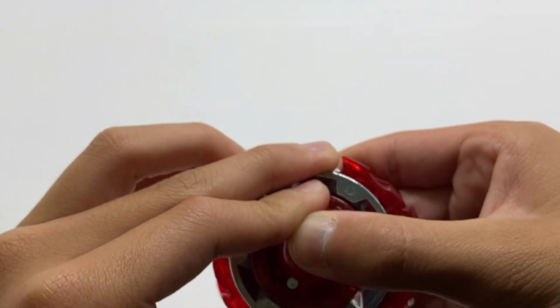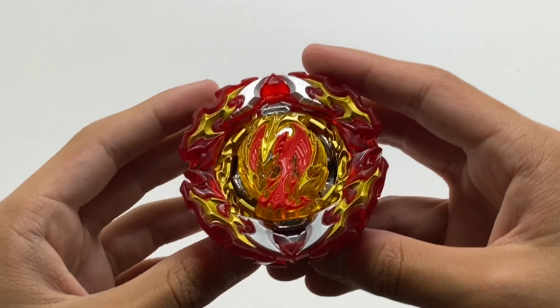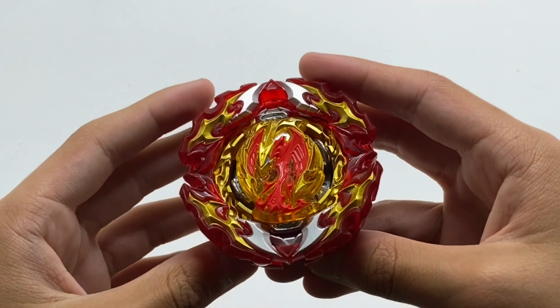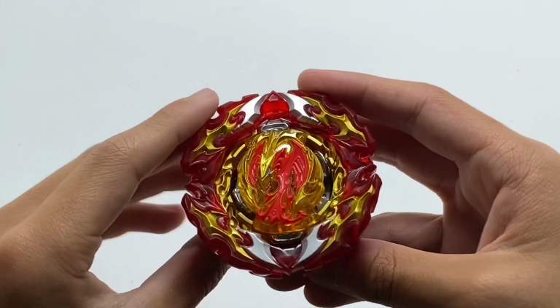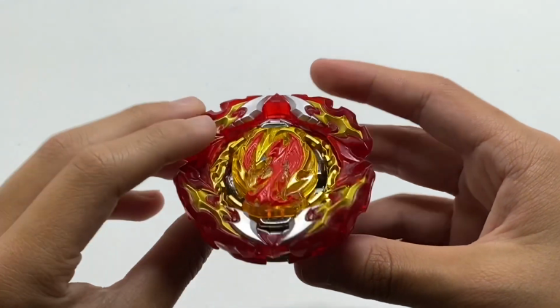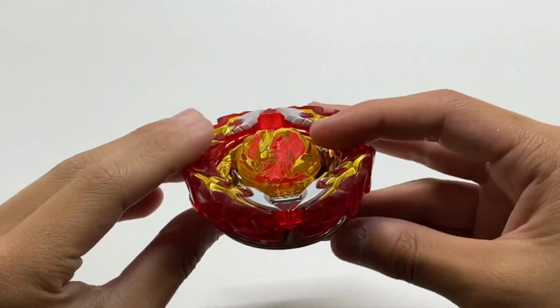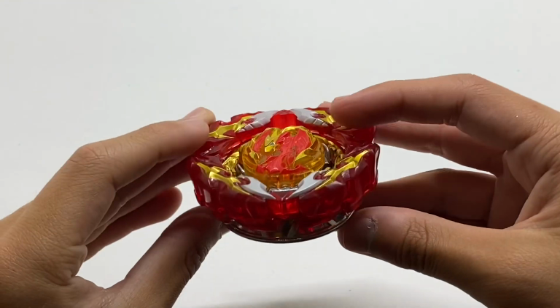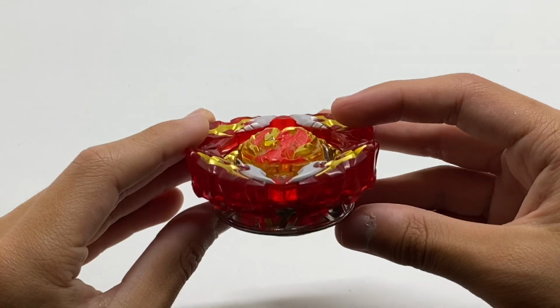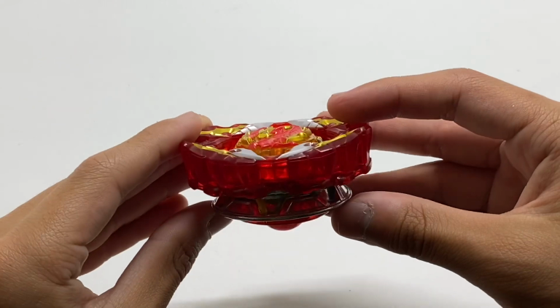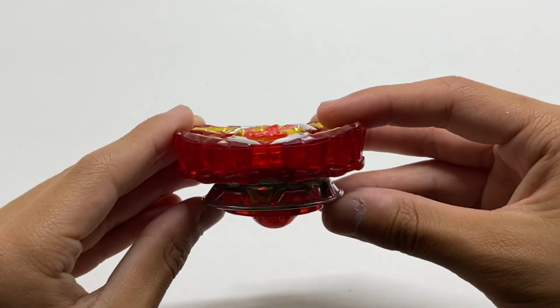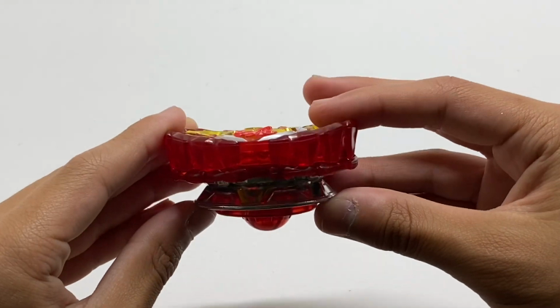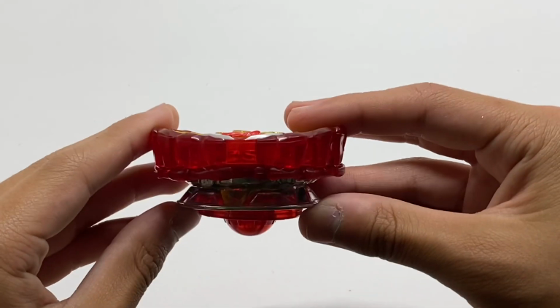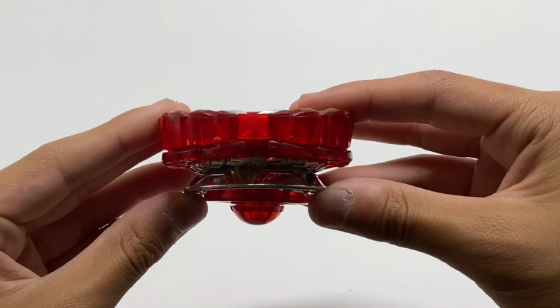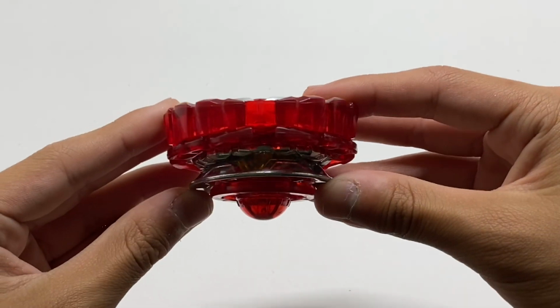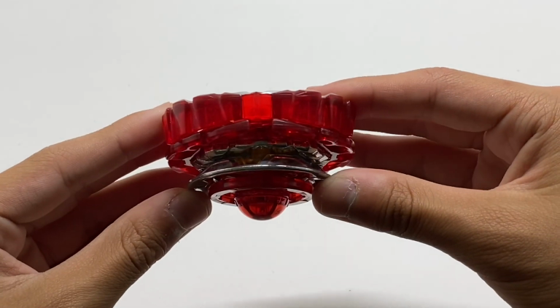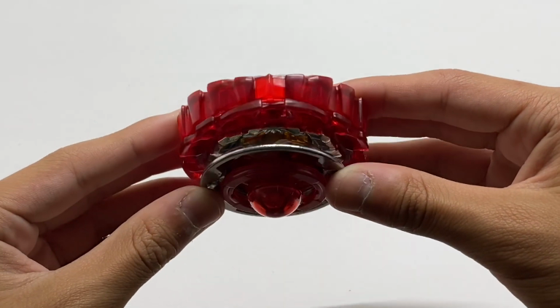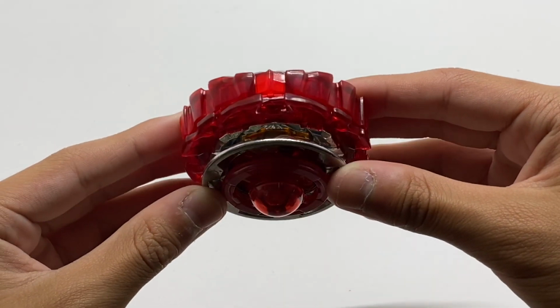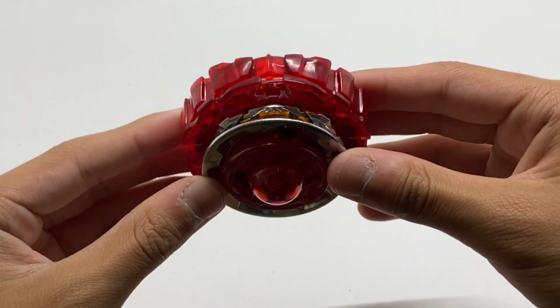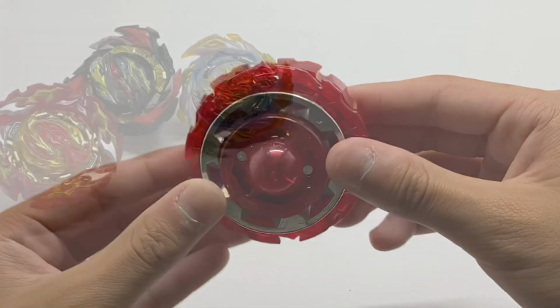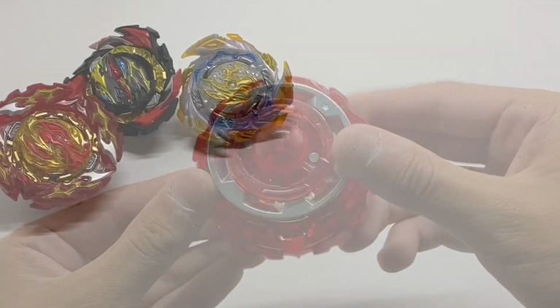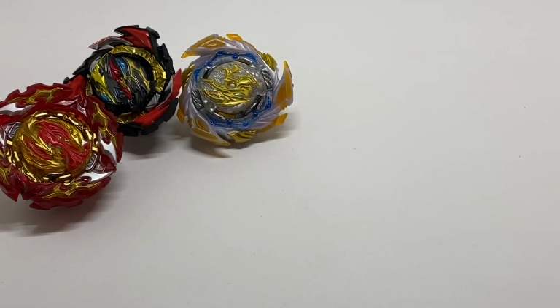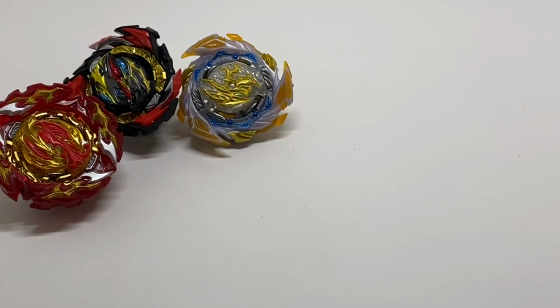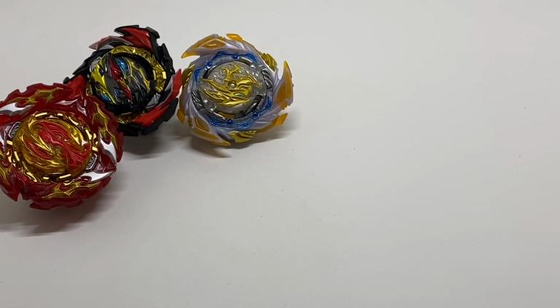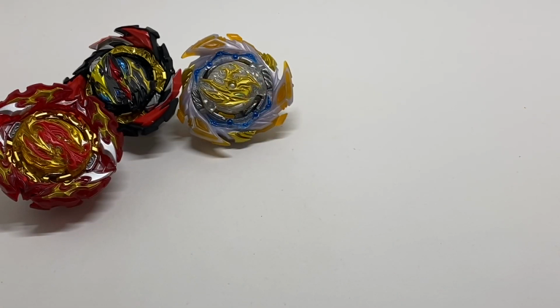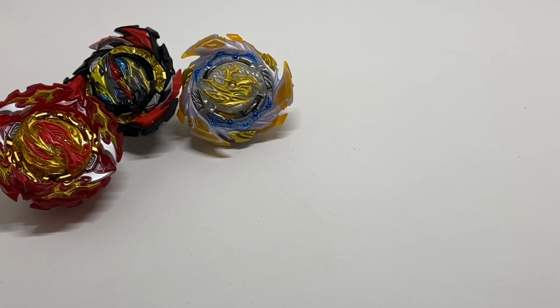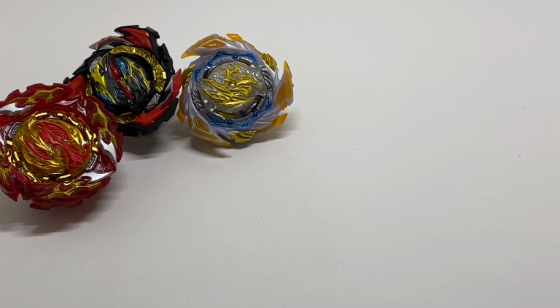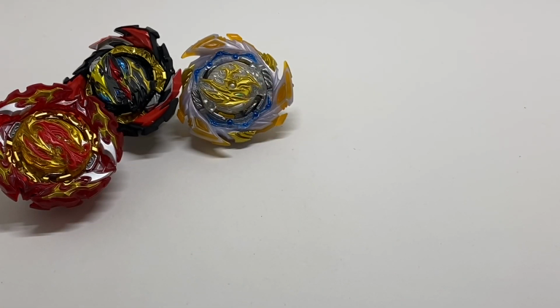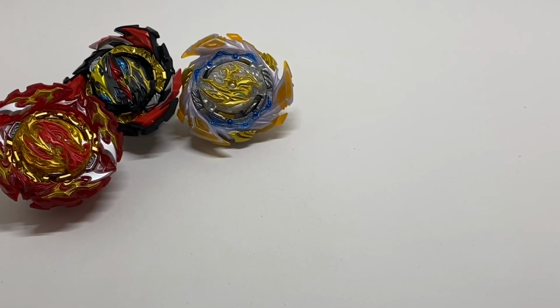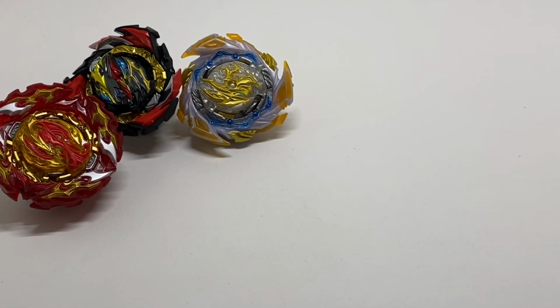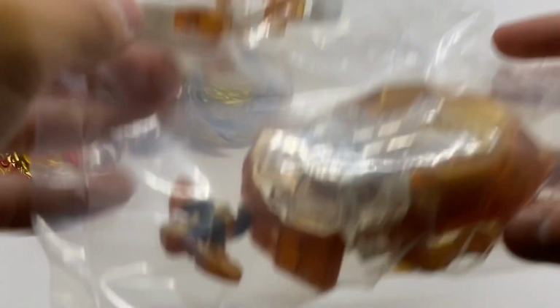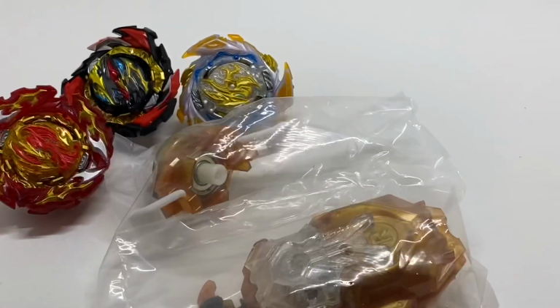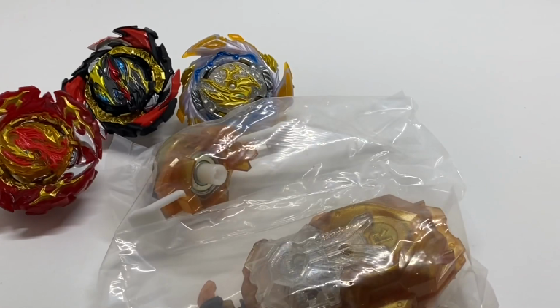Here is the completed Prominence Phoenix tapered Universe Metal stock combo. Now with all three Beys covered, the last thing to unbox is the launcher.